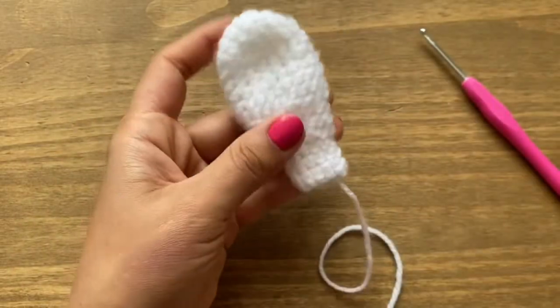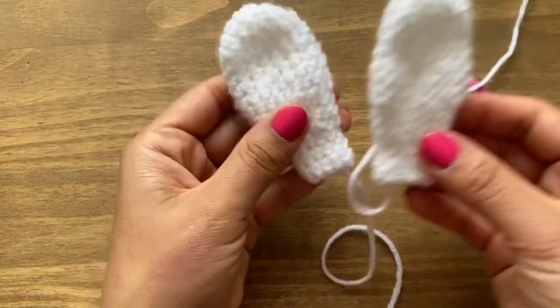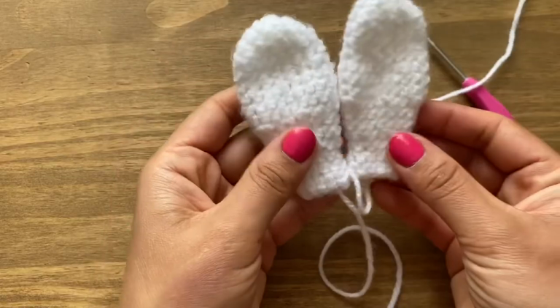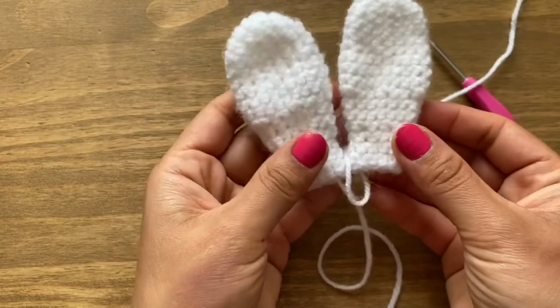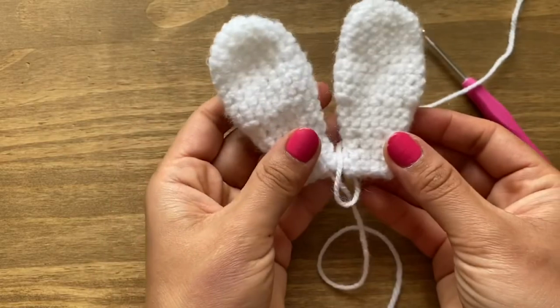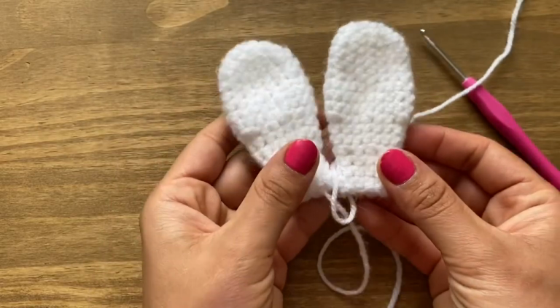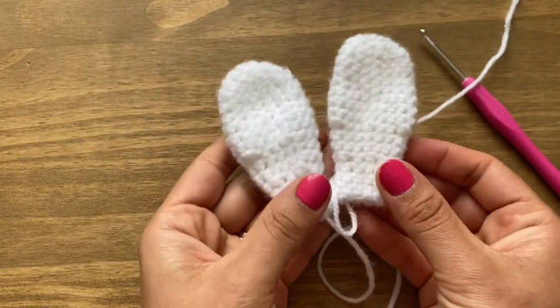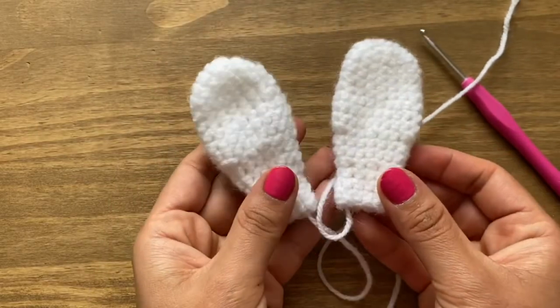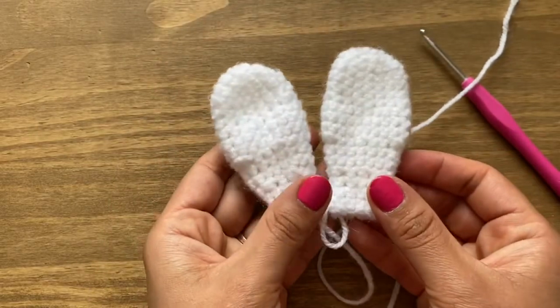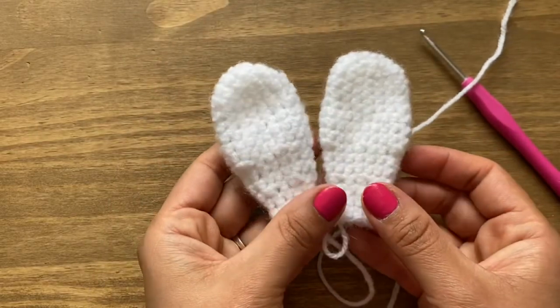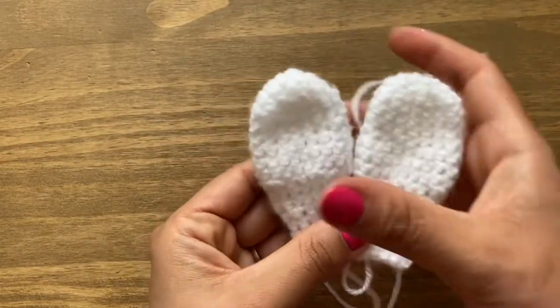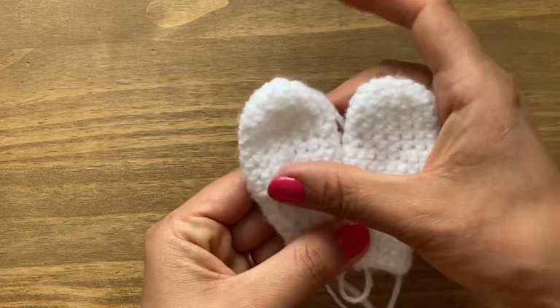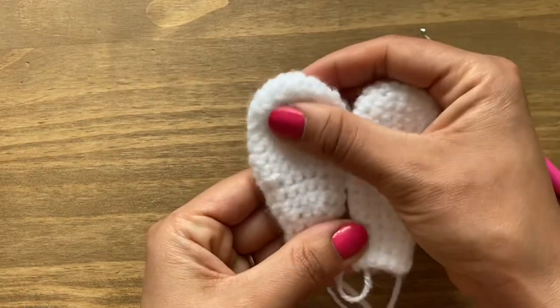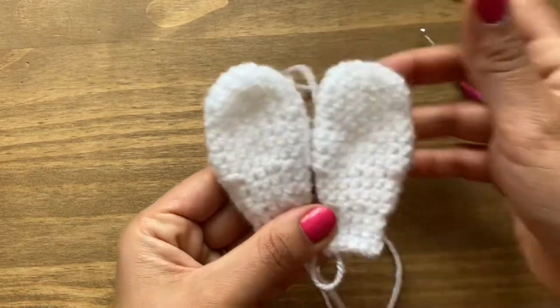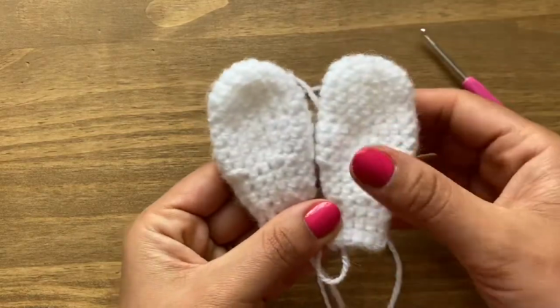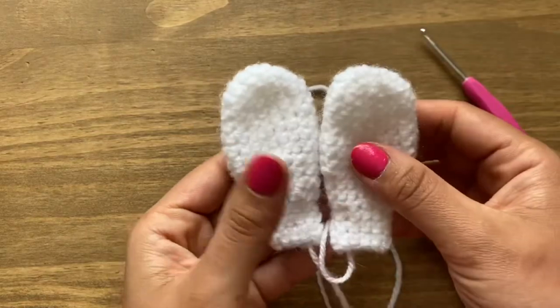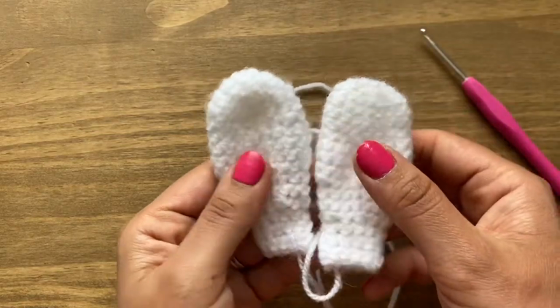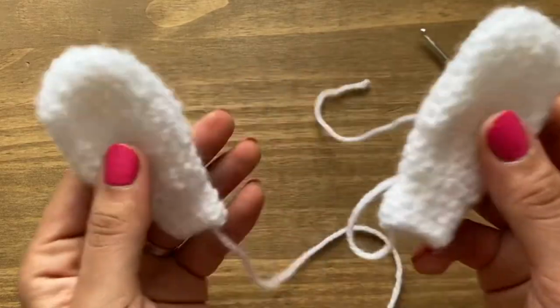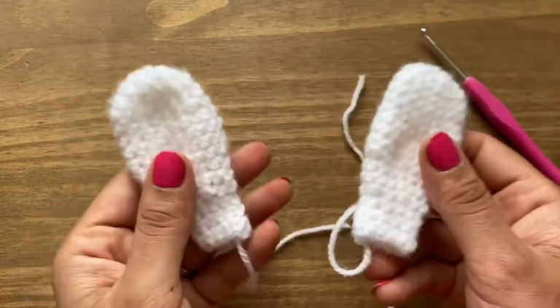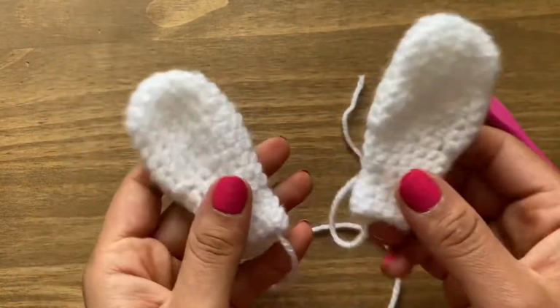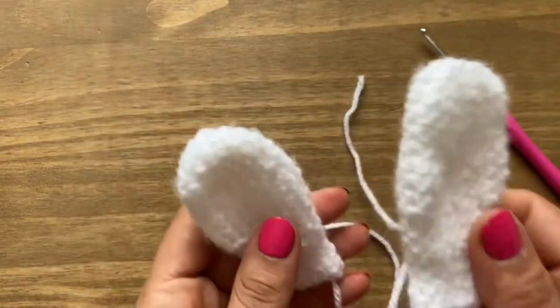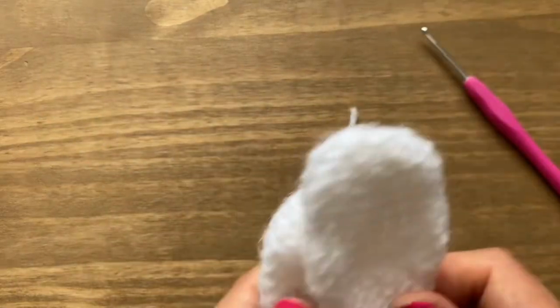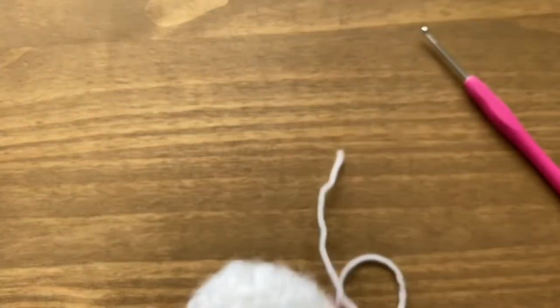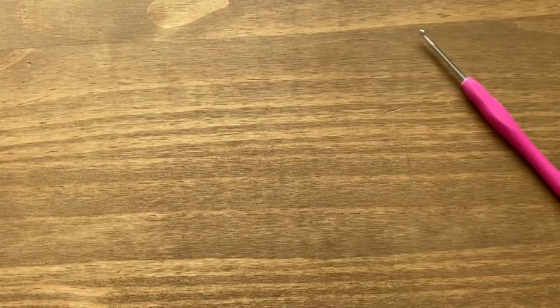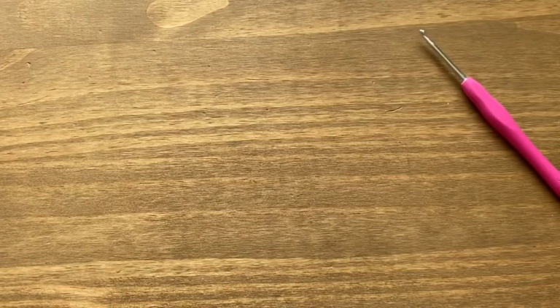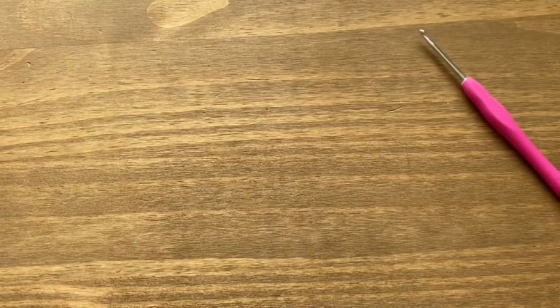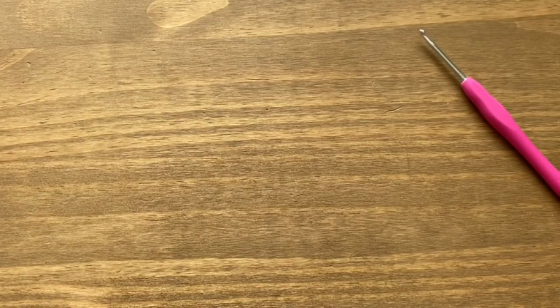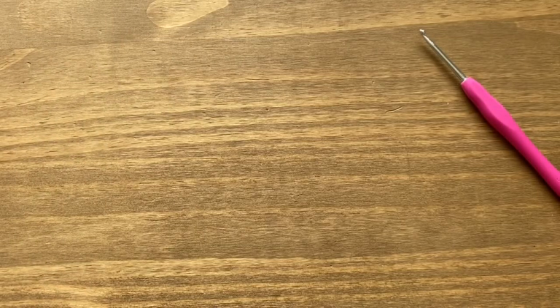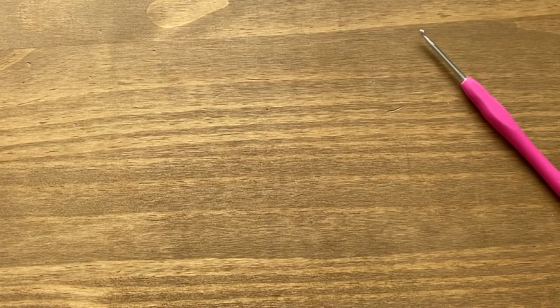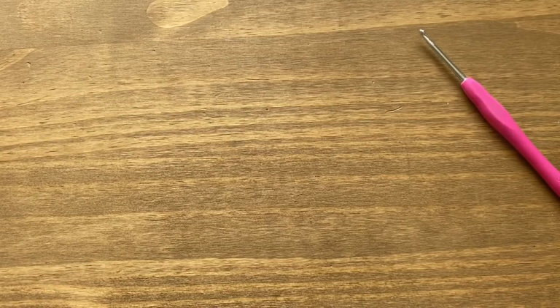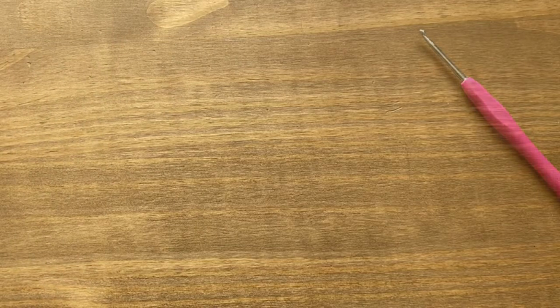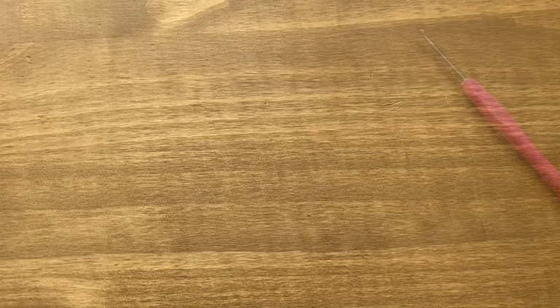Slip stitch in the first single crochet, pull a long bit of yarn through and snip it. Pull through and tighten the stitch to close. Now we have two identical ears.